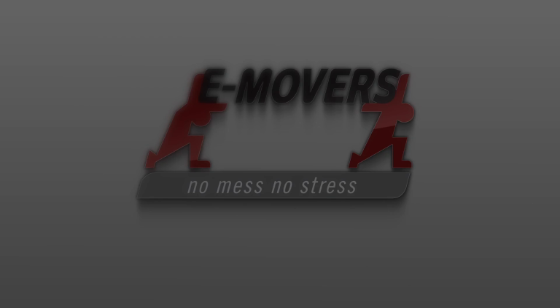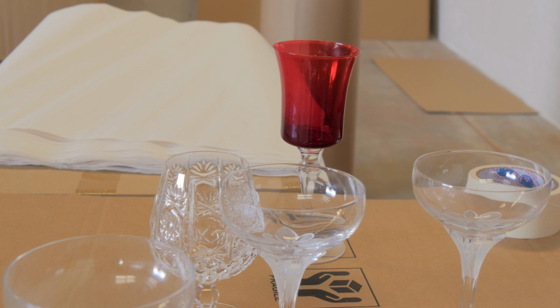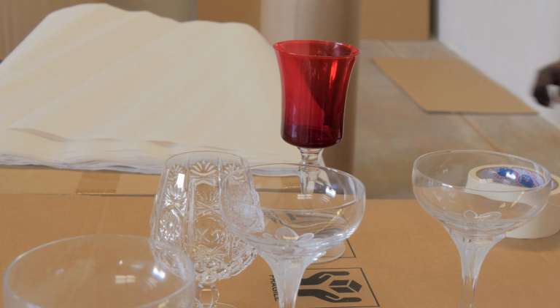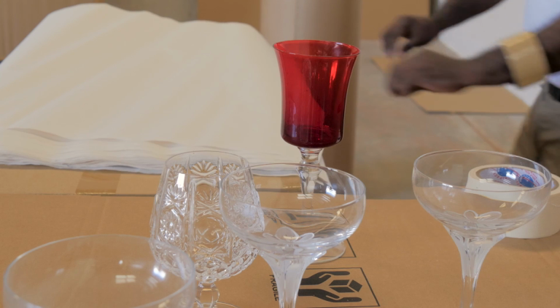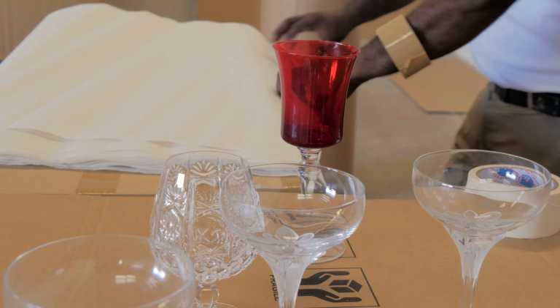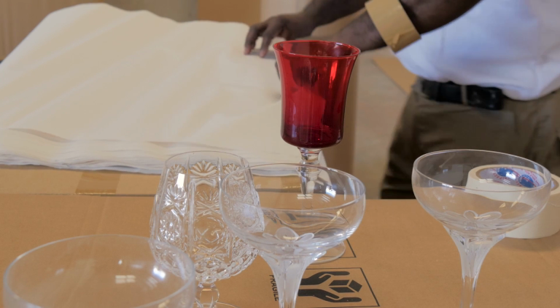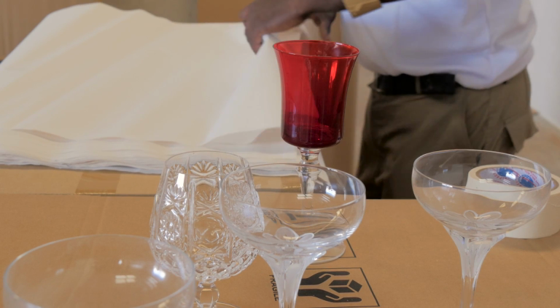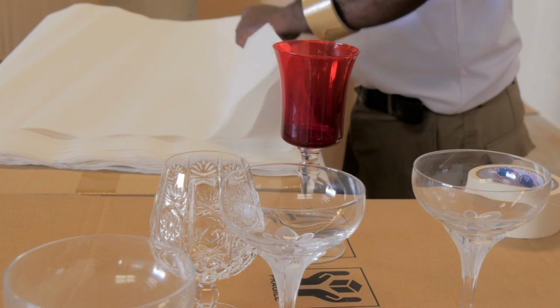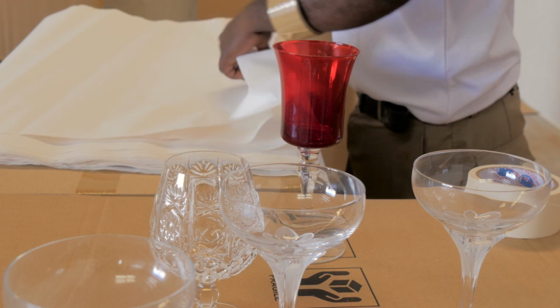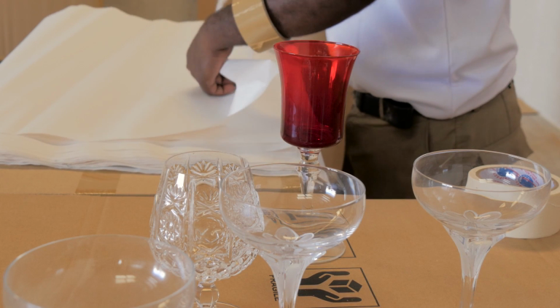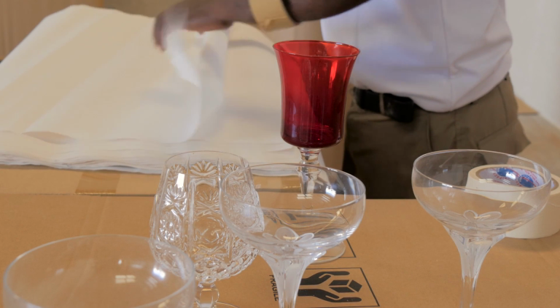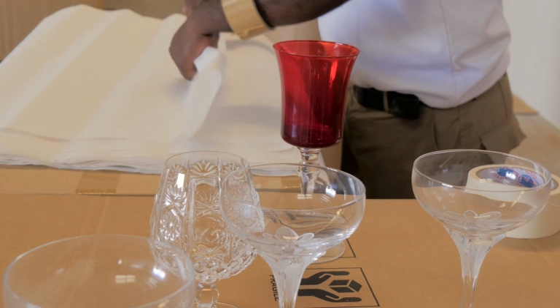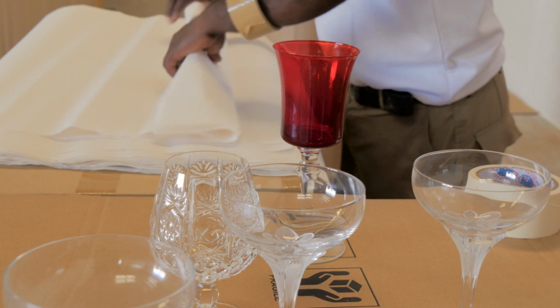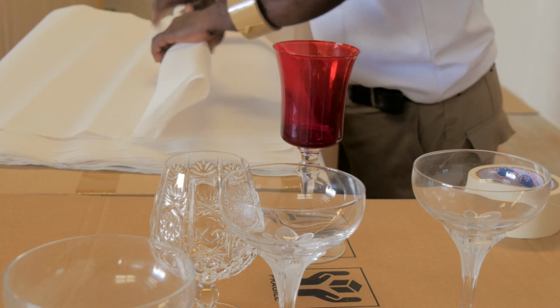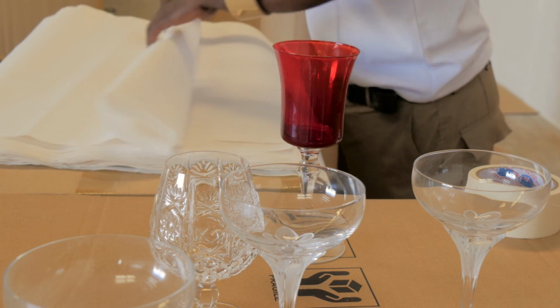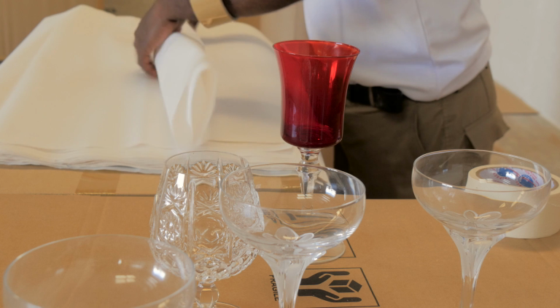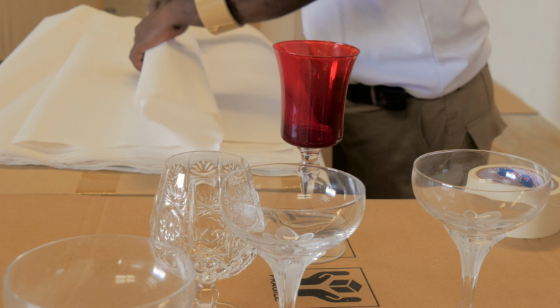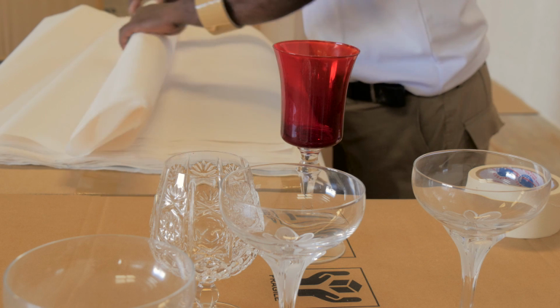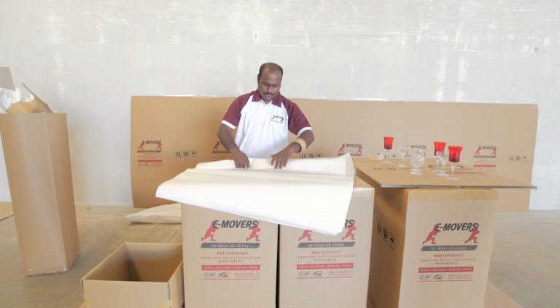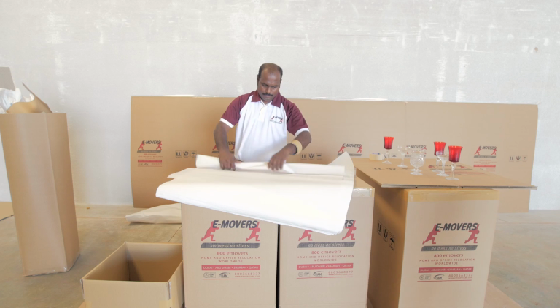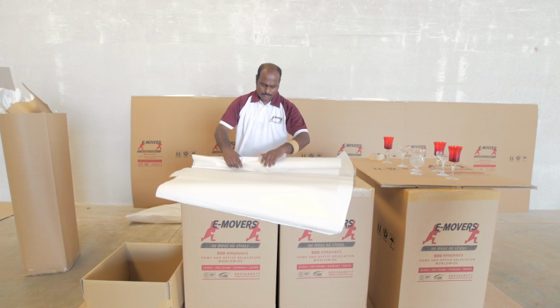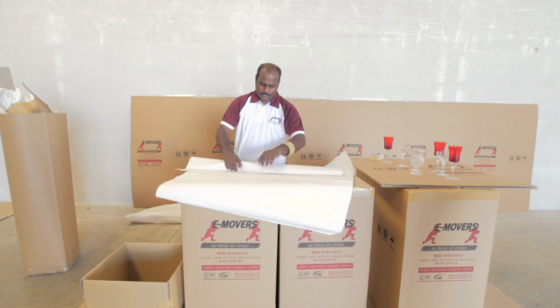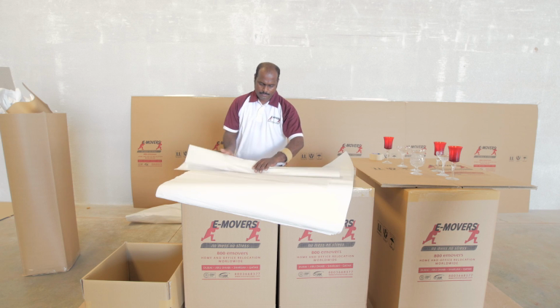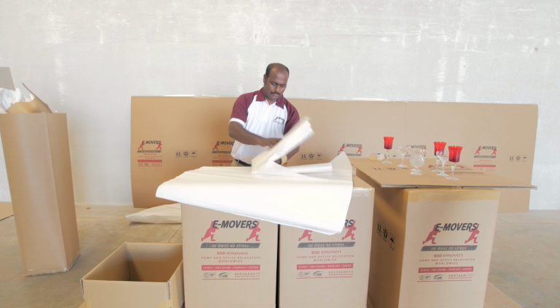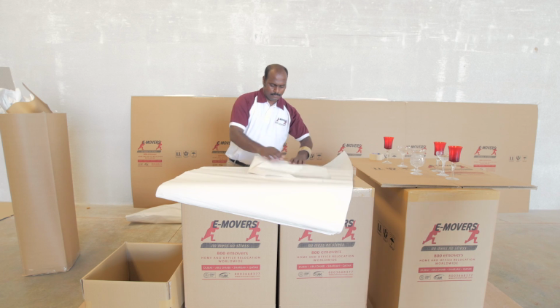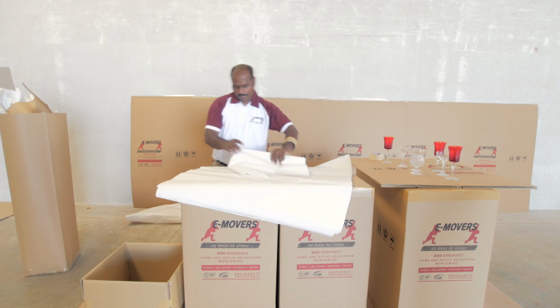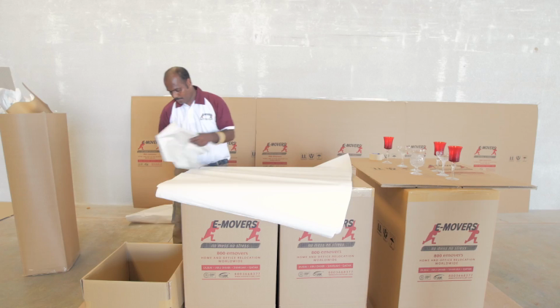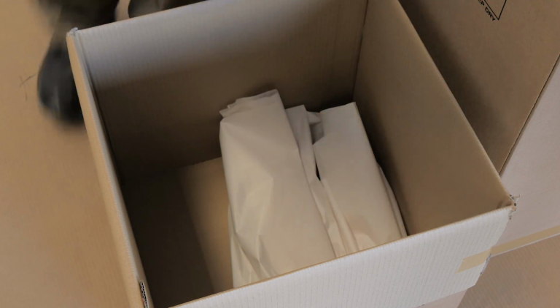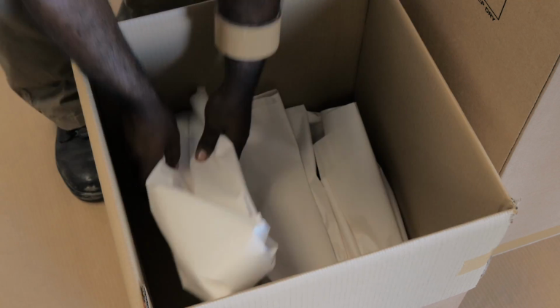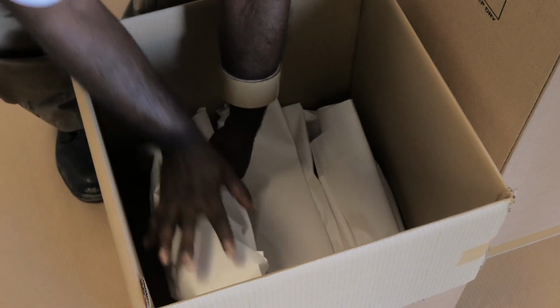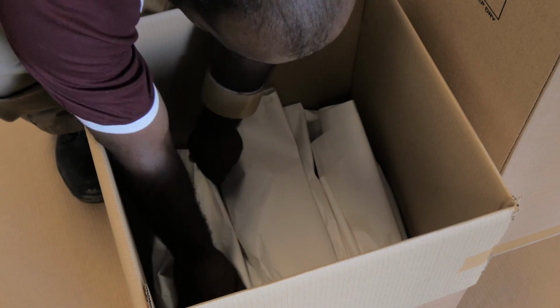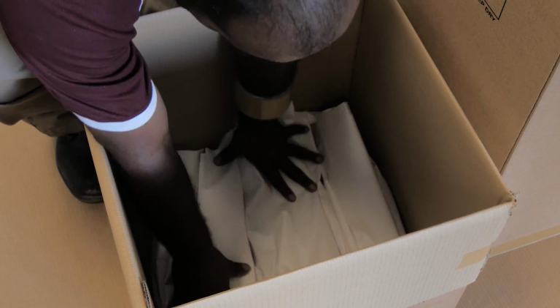In the last 12 years, the biggest concern for families when they move is damages to their fragile items, and that's why we have taken special care to train our packers to pack fragile items very carefully.